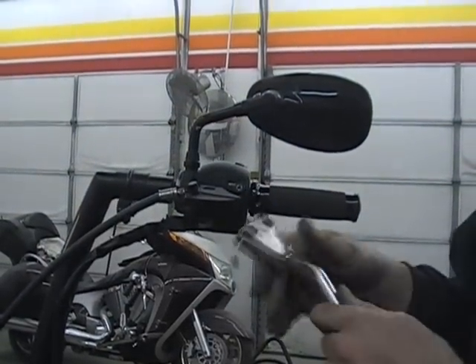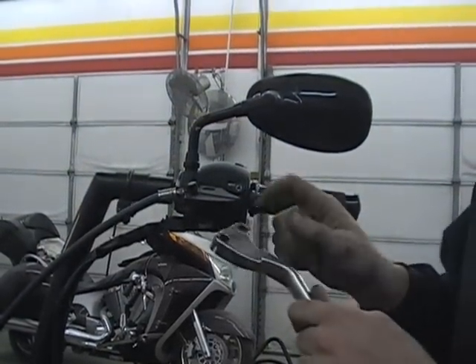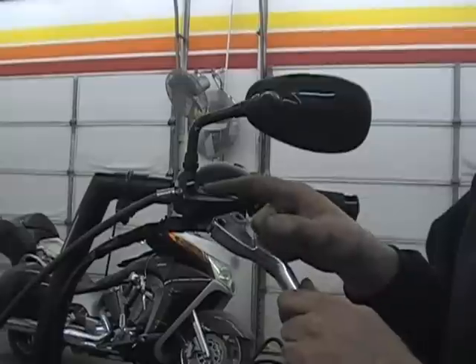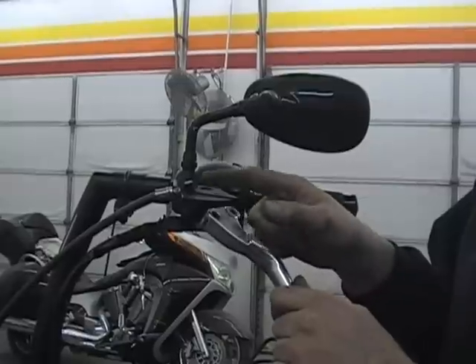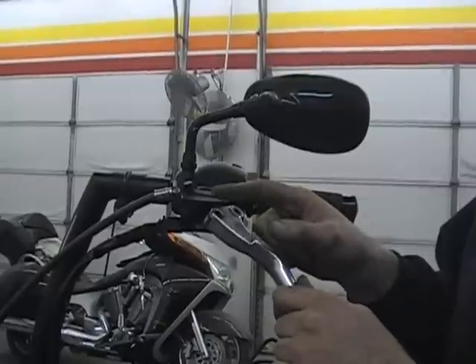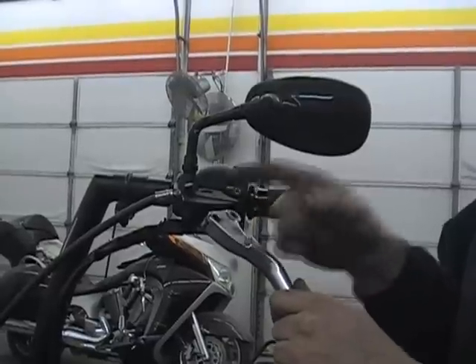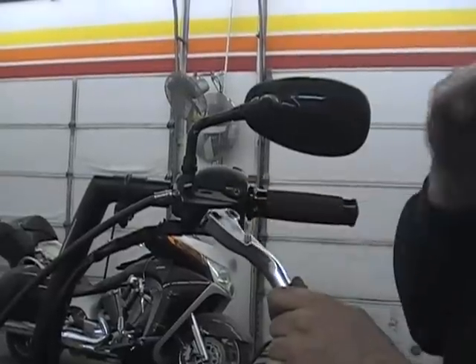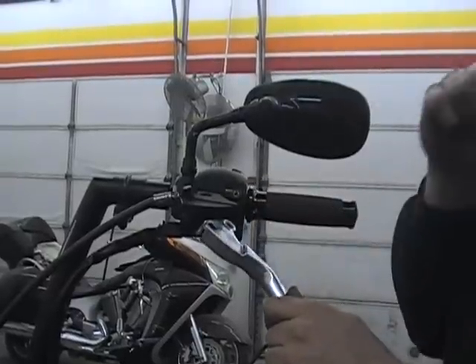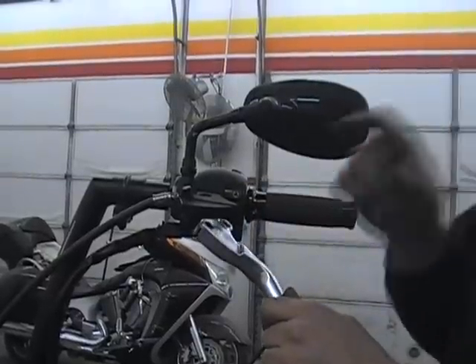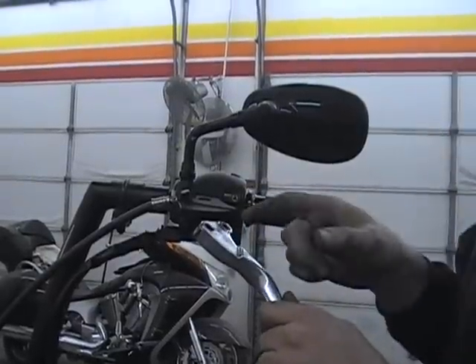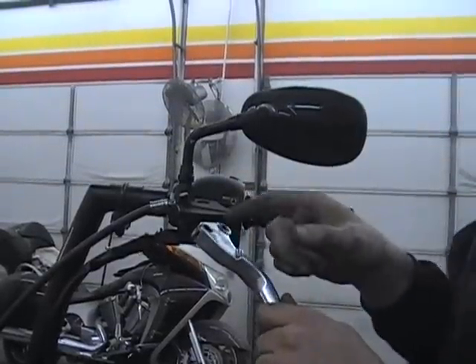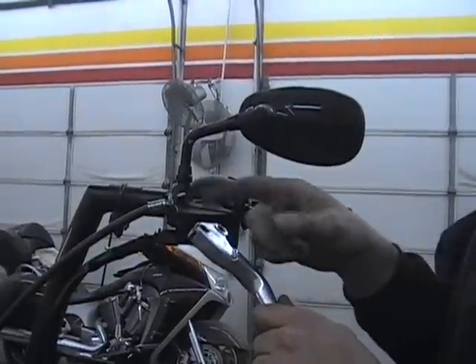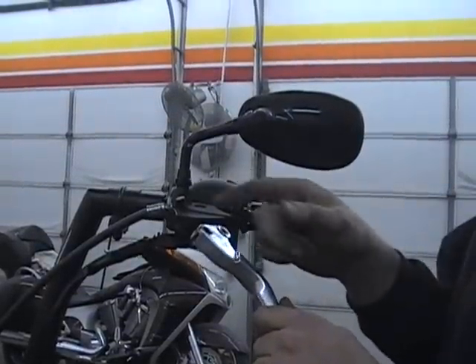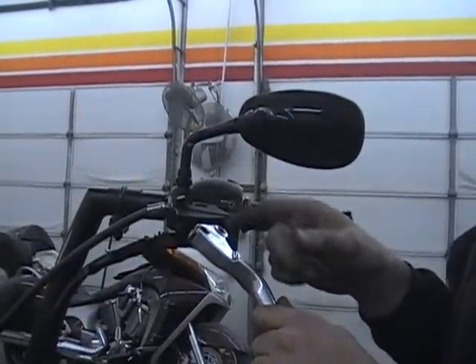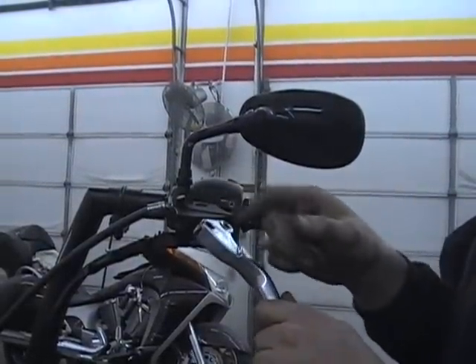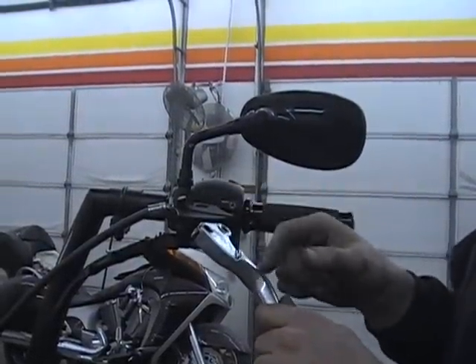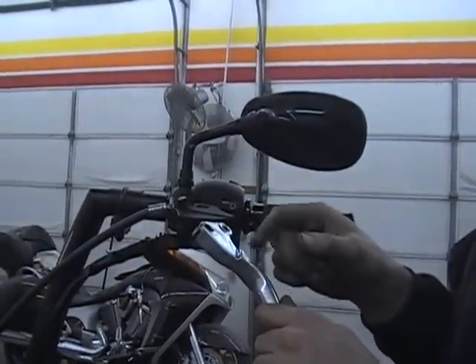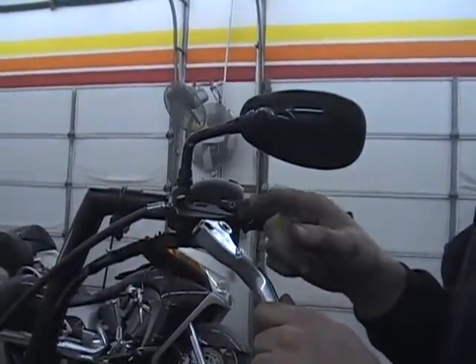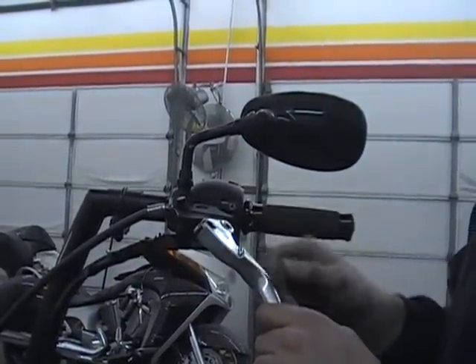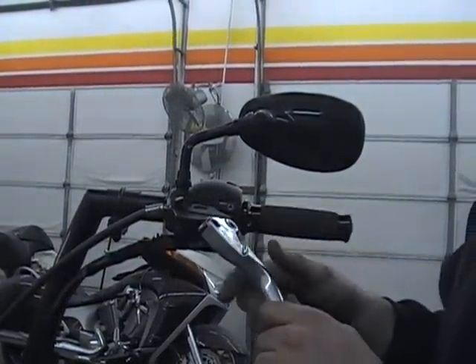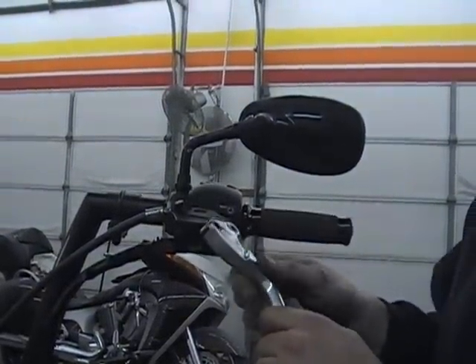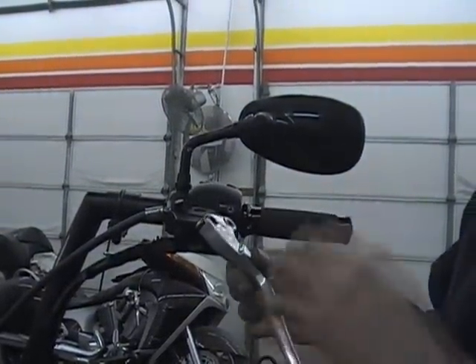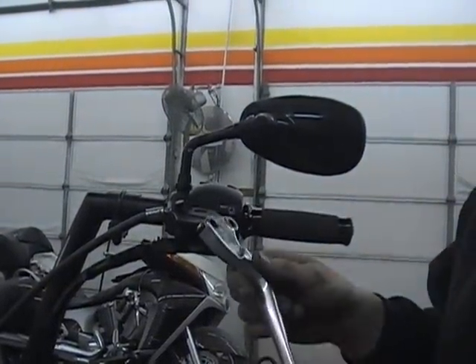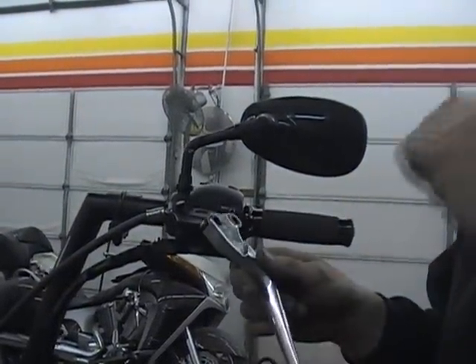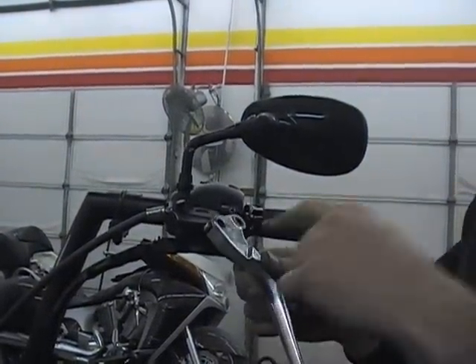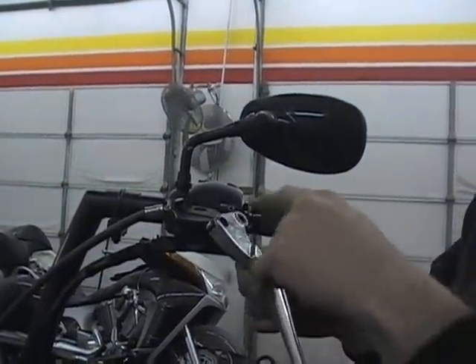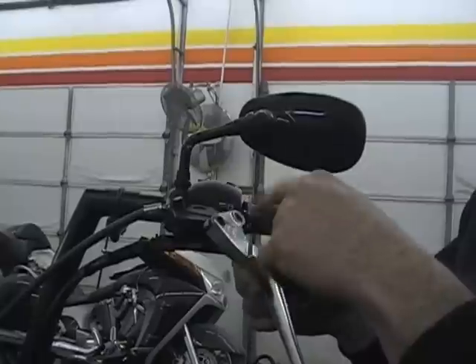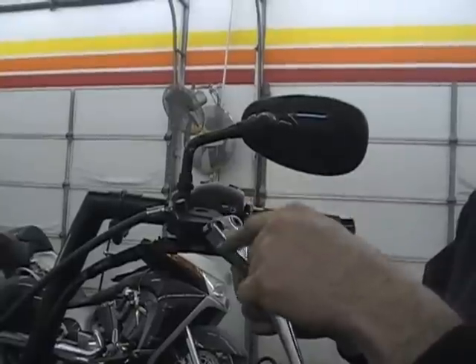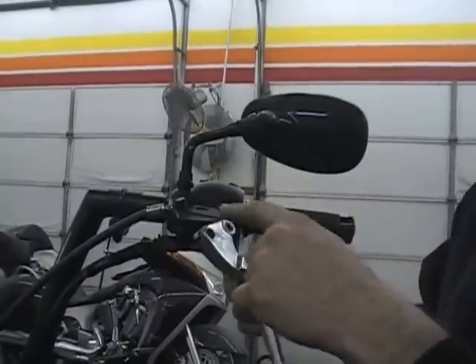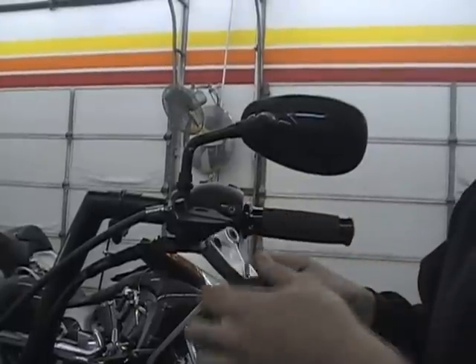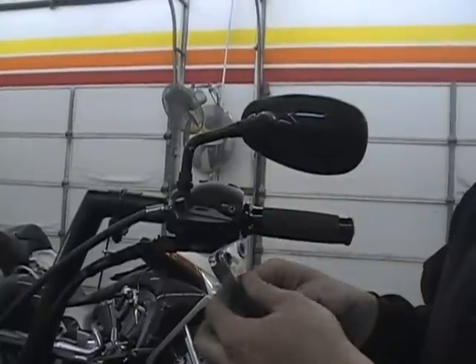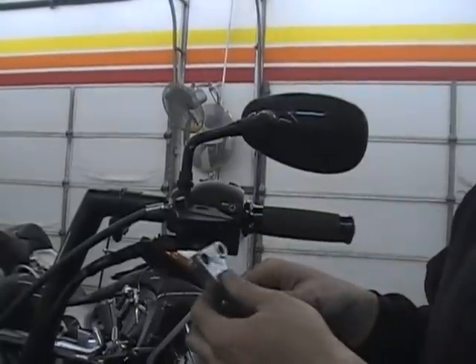You'll see a lot of grease on a lot of these, so when you put this back together, you want to clean that up. If there's any dirt, dust, gravel, or stuff in there, clean that up and re-grease it.